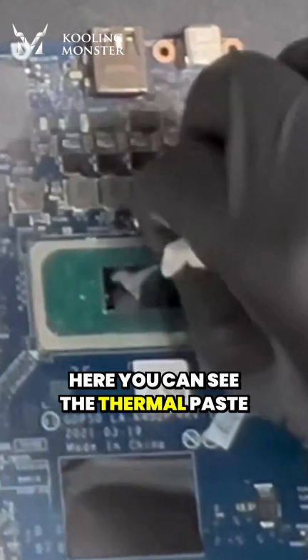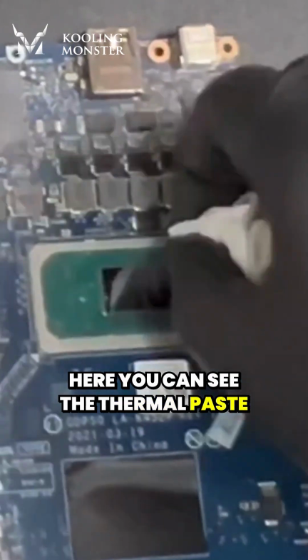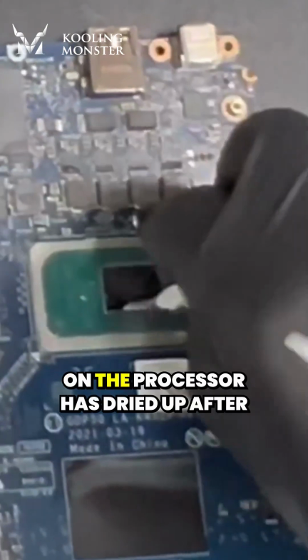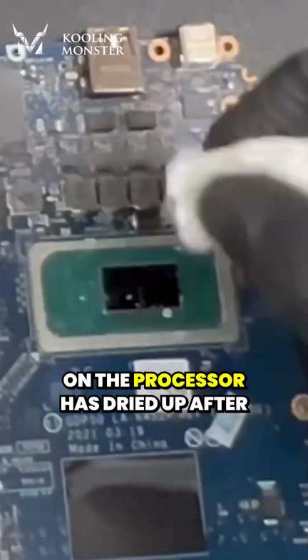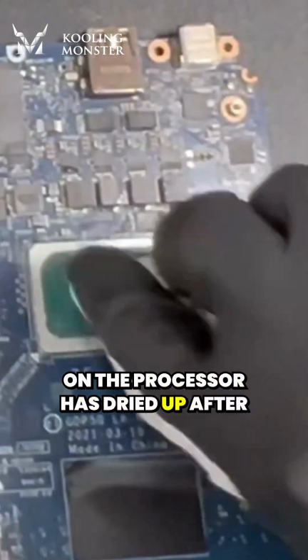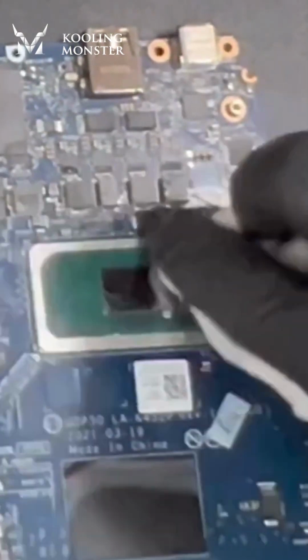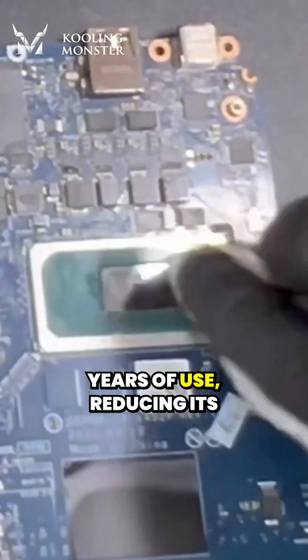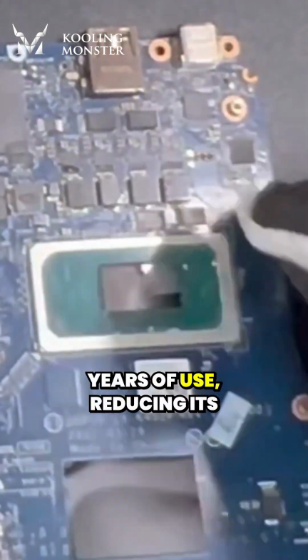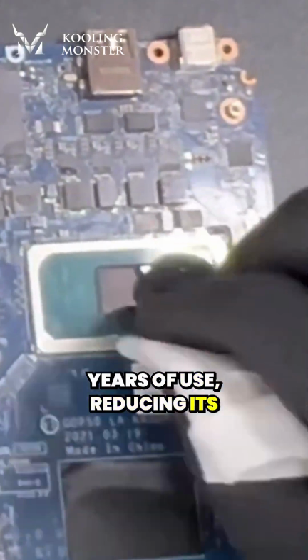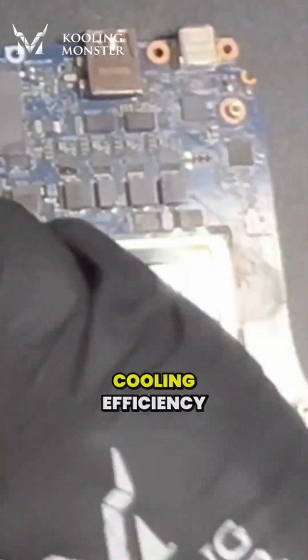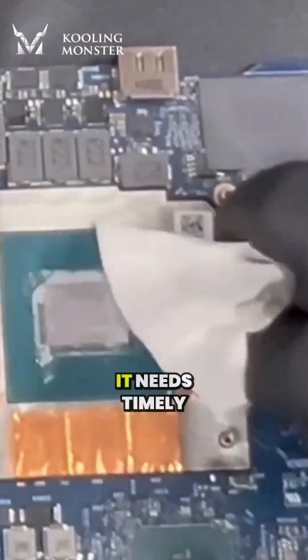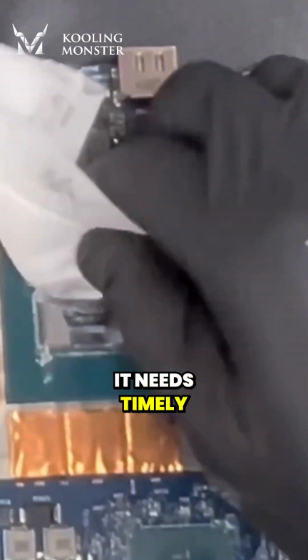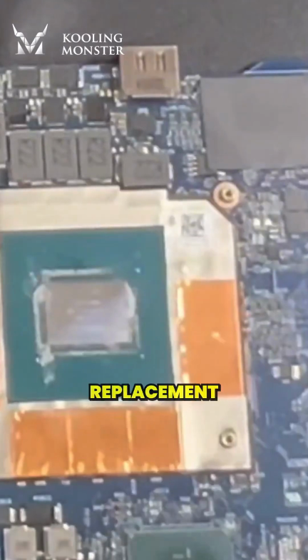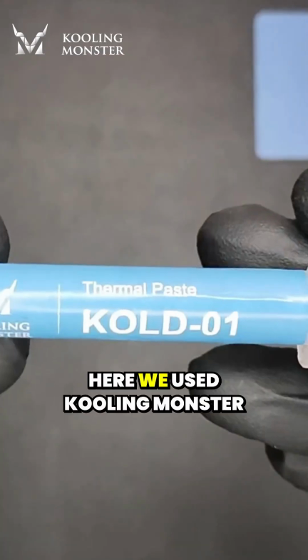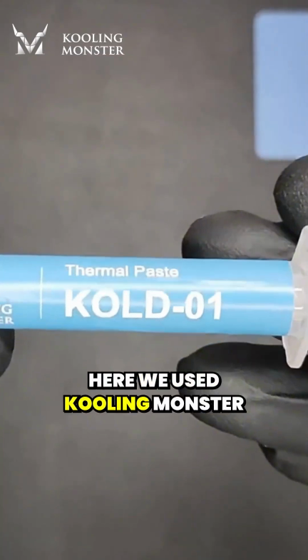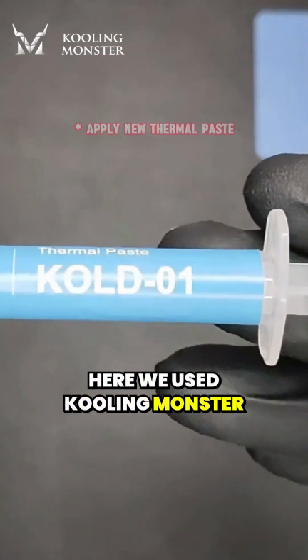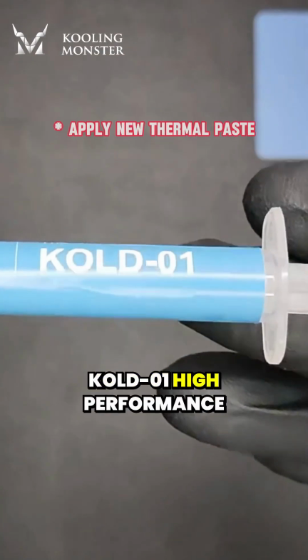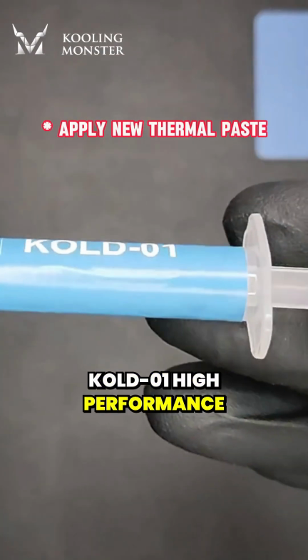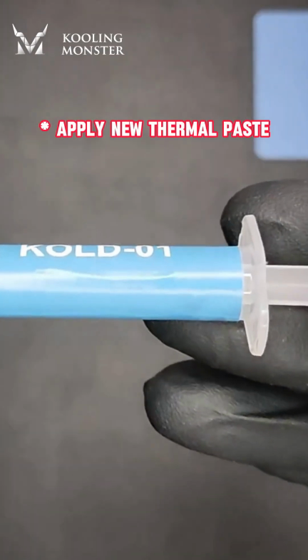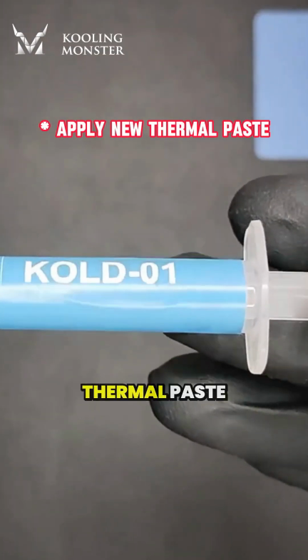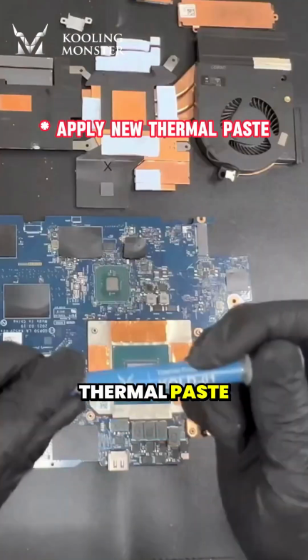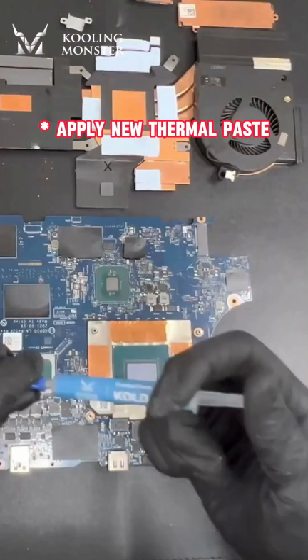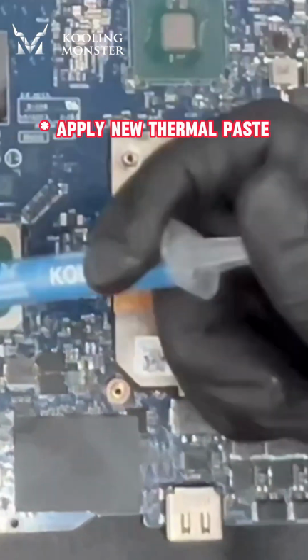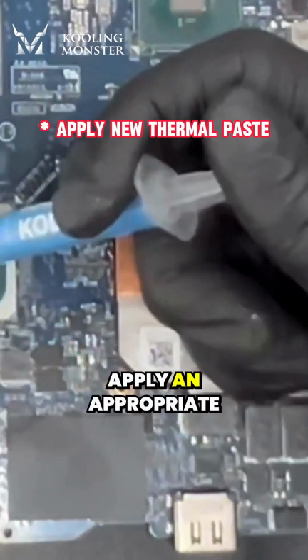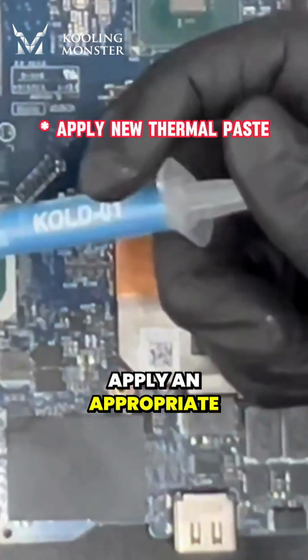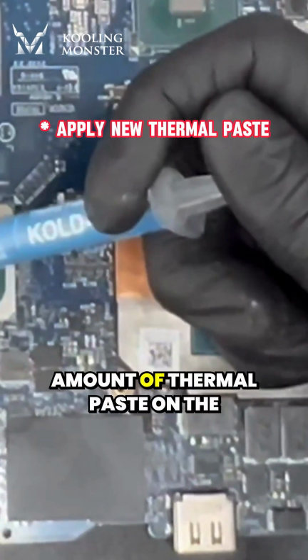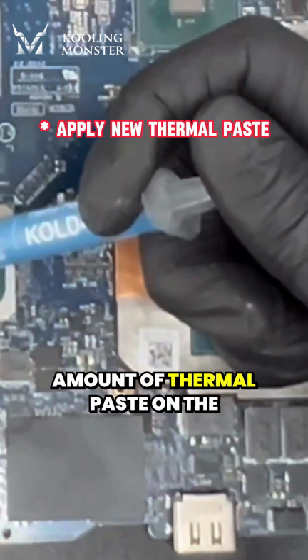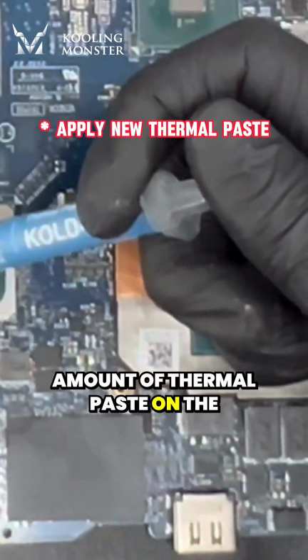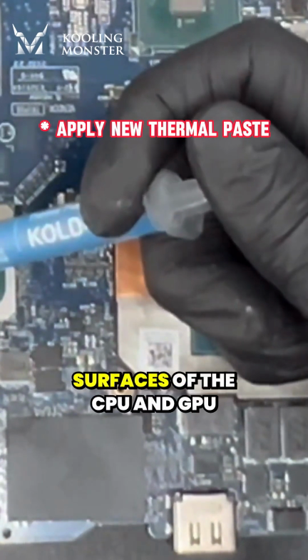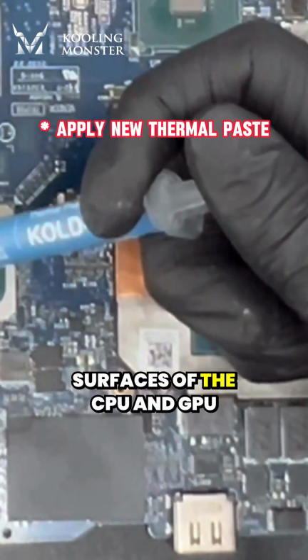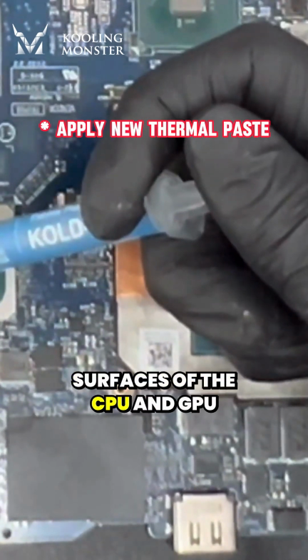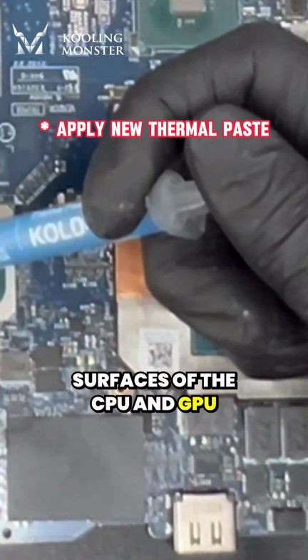Here you can see the thermal paste on the processor has dried up after years of use, reducing its cooling efficiency. It needs timely replacement. Here we used Cooling Monster Cold 01 High Performance Thermal Paste.